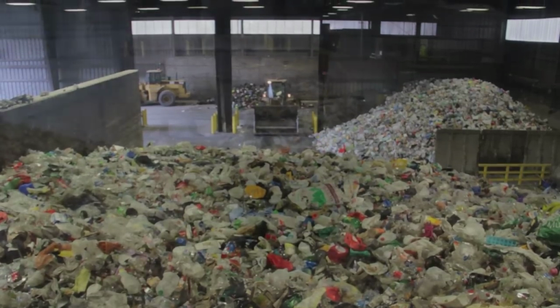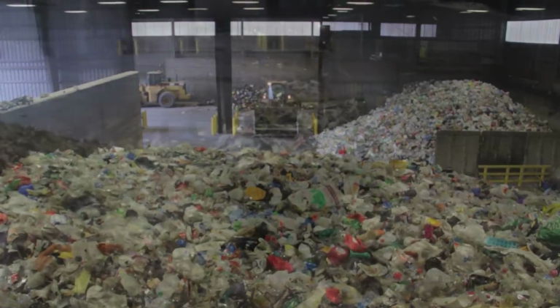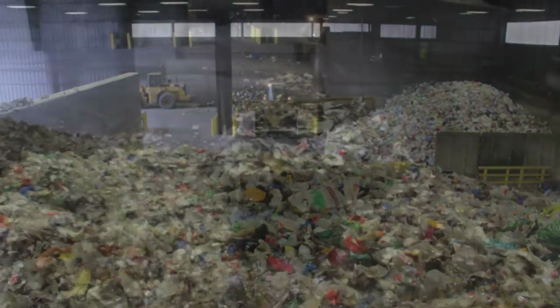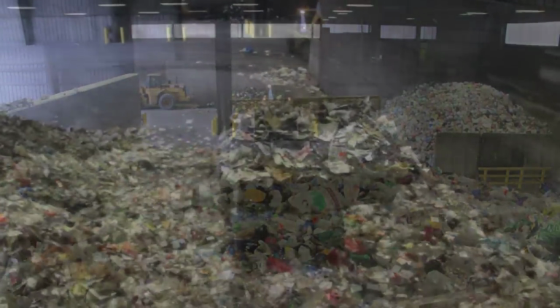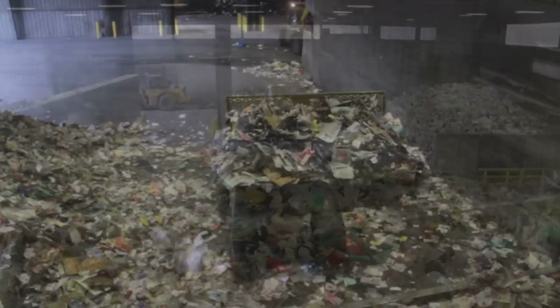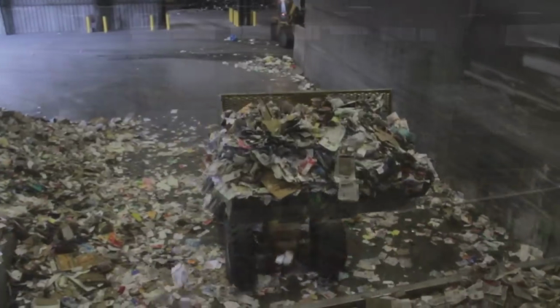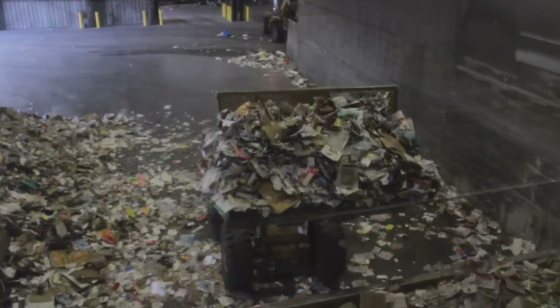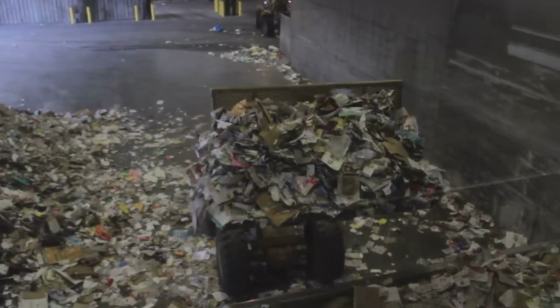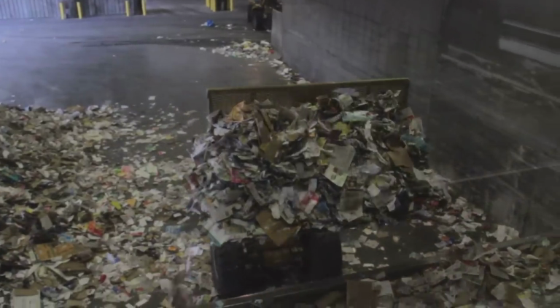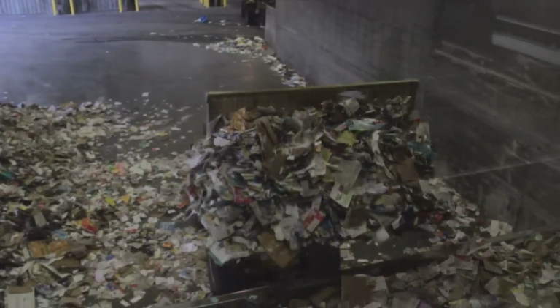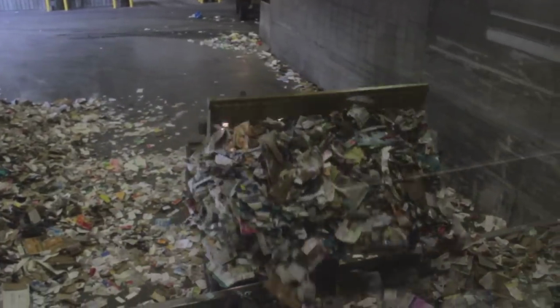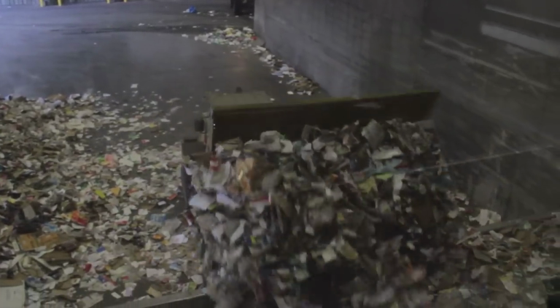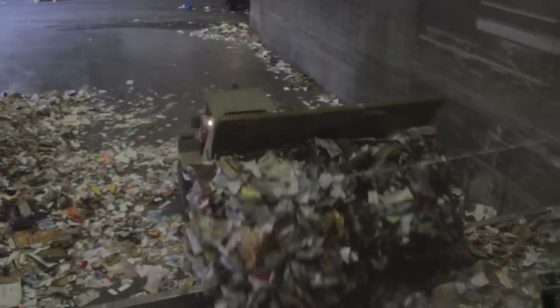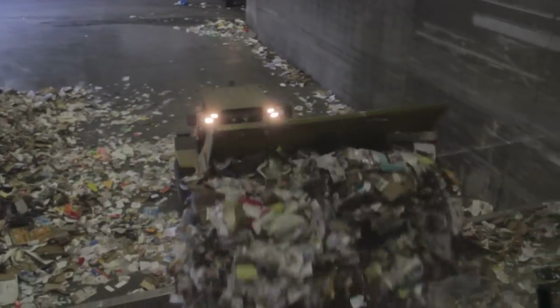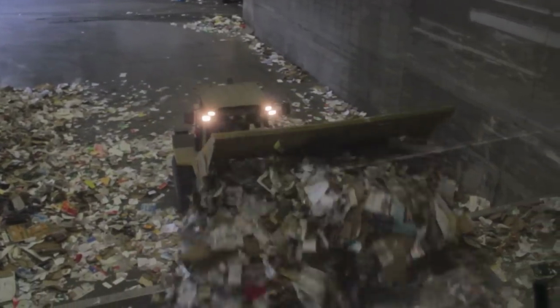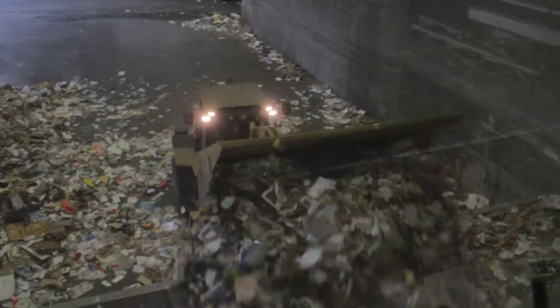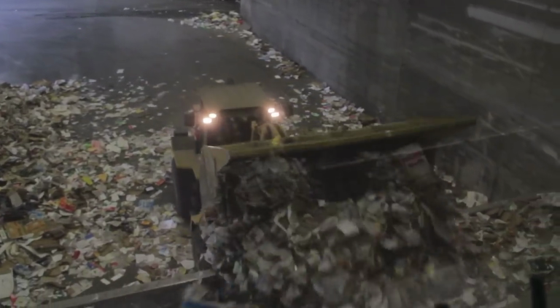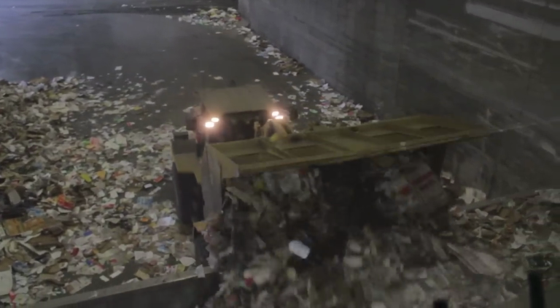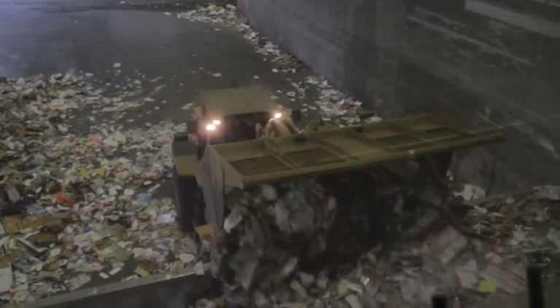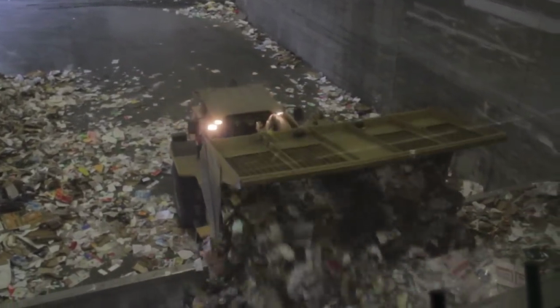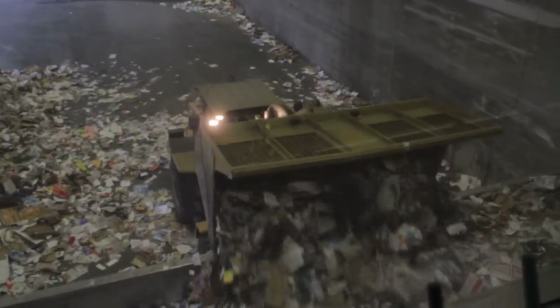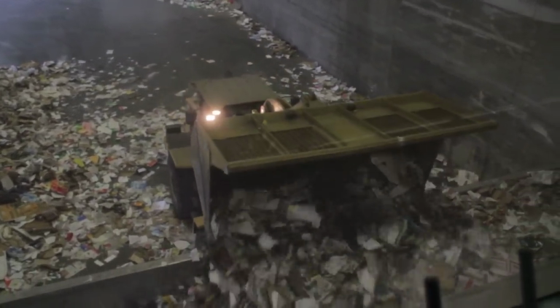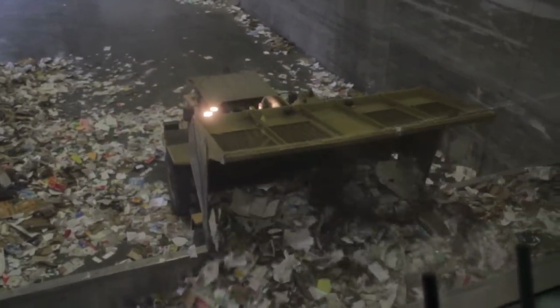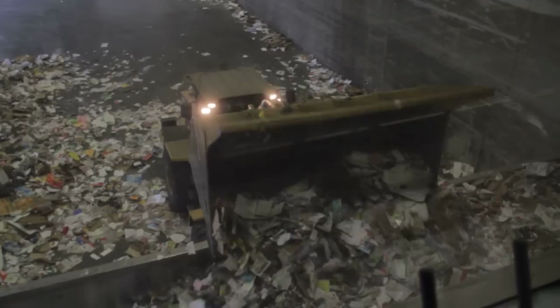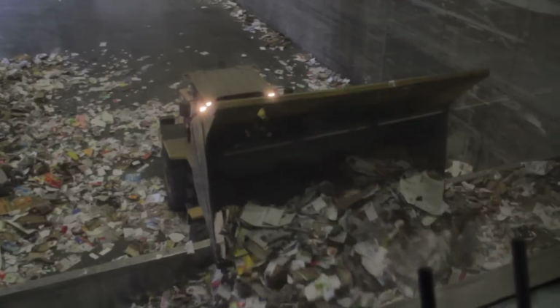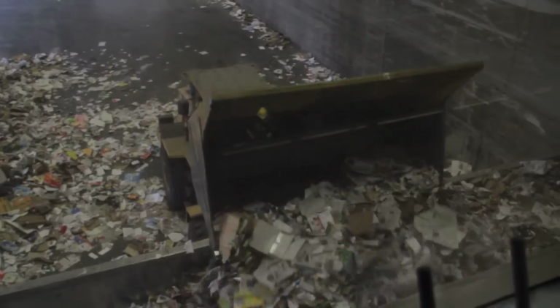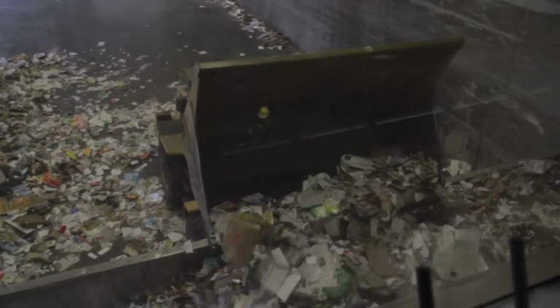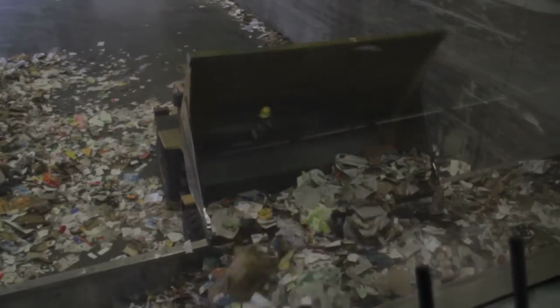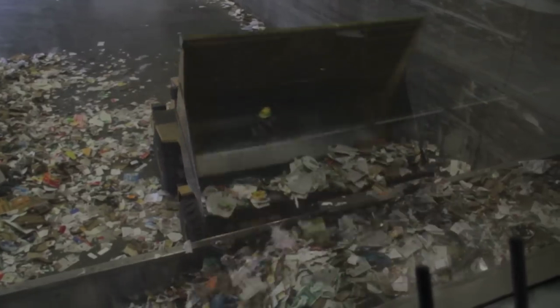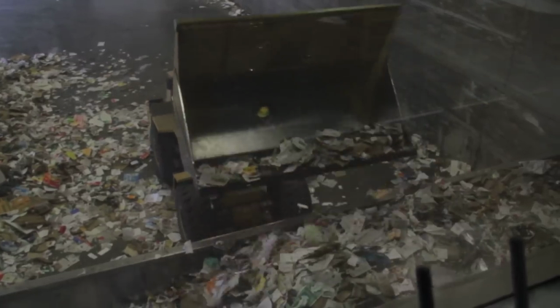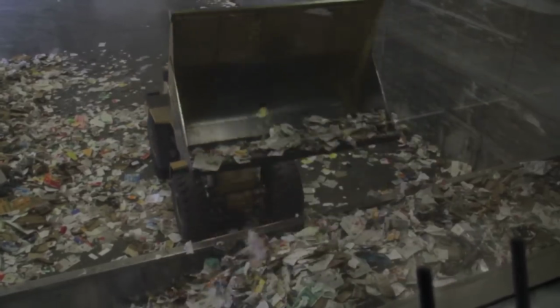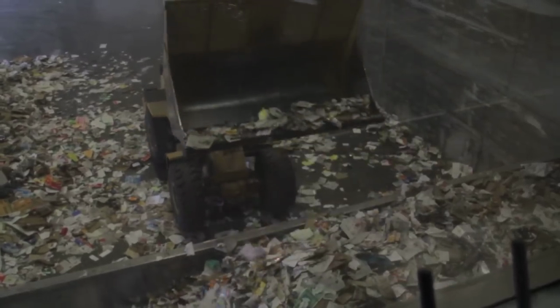Scientists say that we could reuse or recycle more than 70% of that waste, which includes valuable materials like glass, aluminum, and paper.